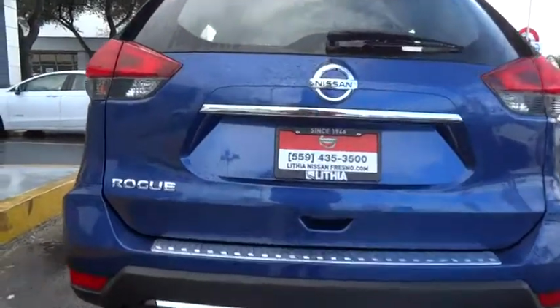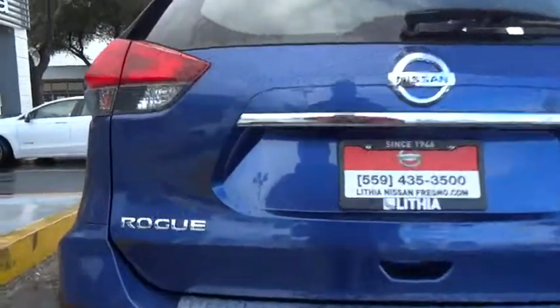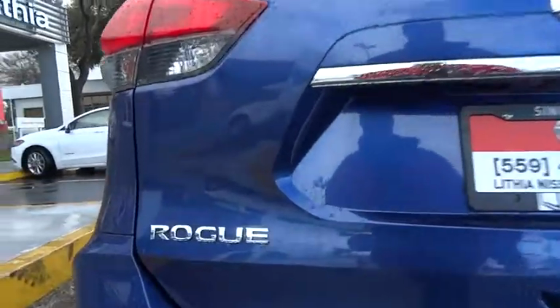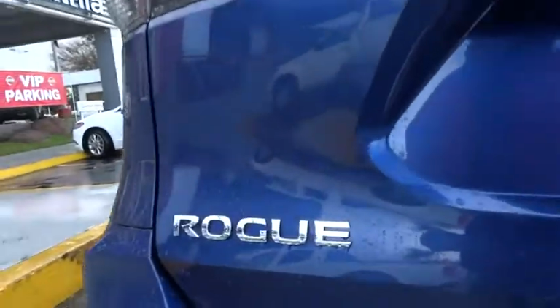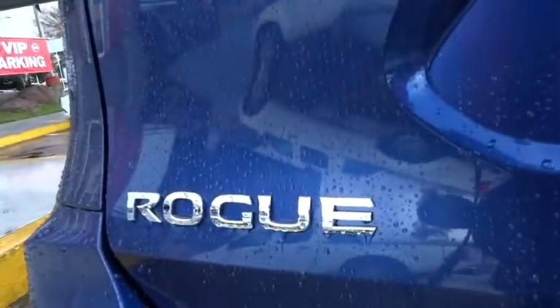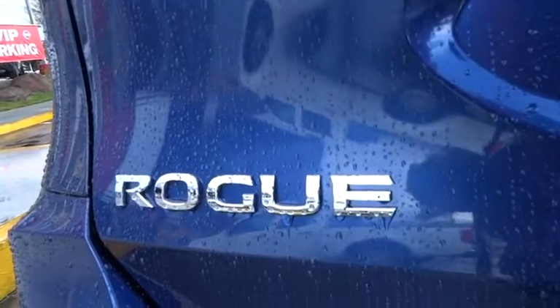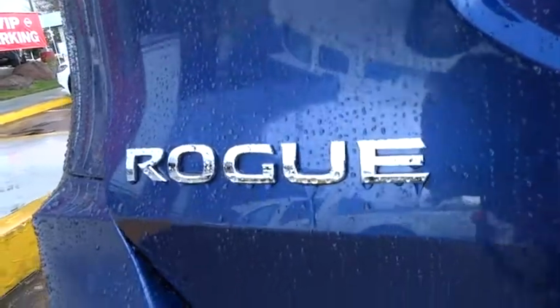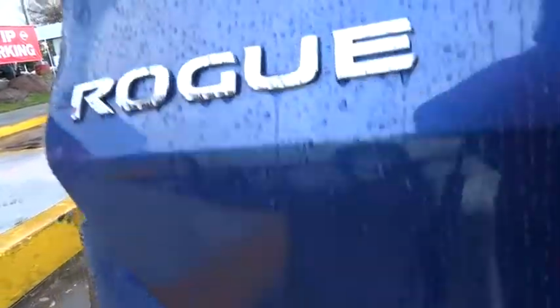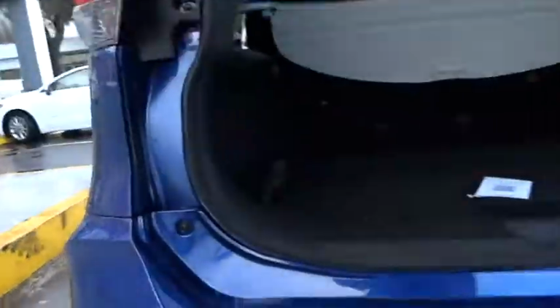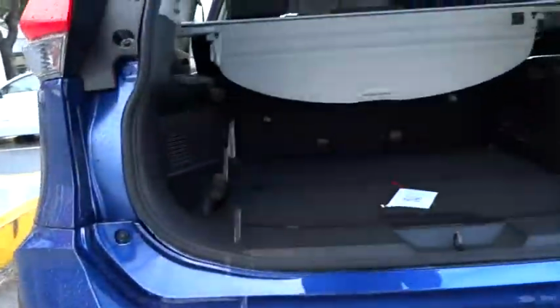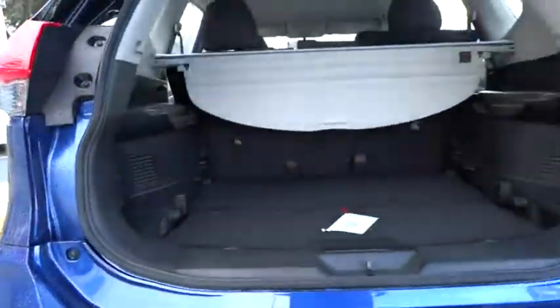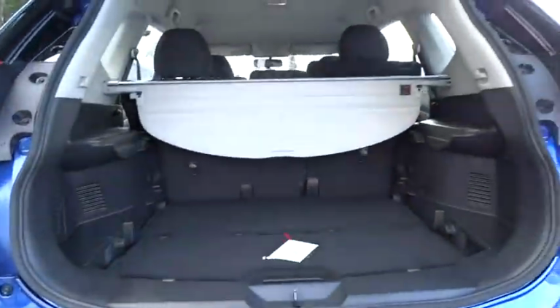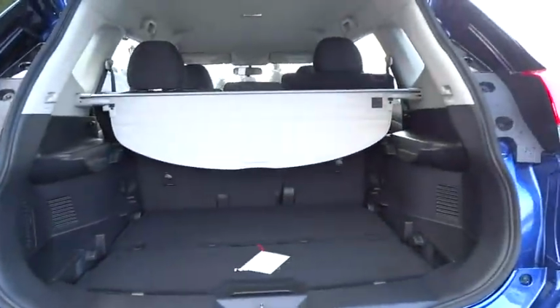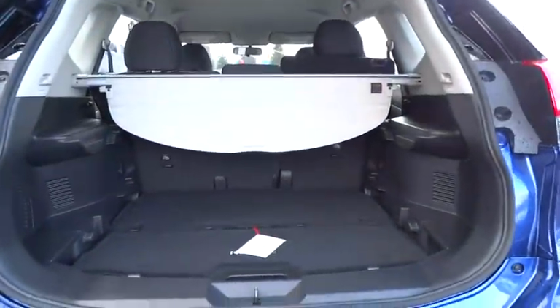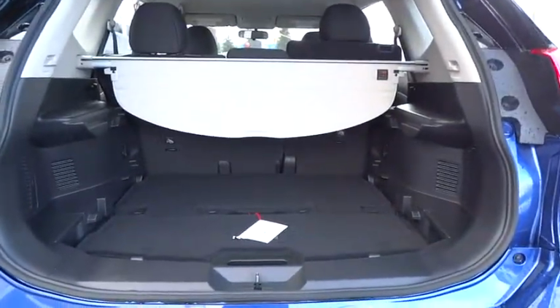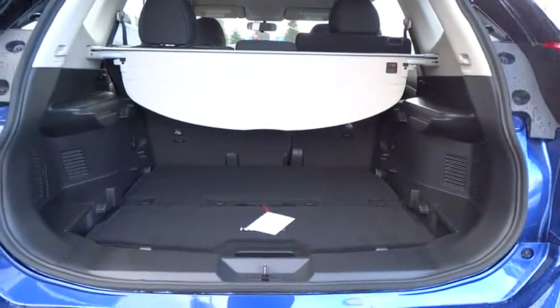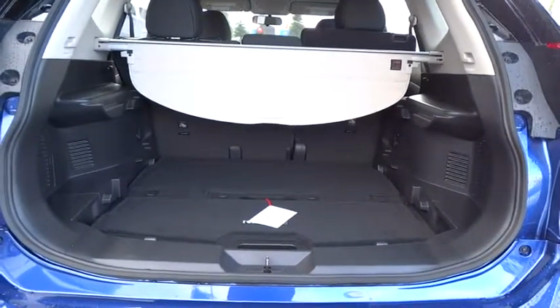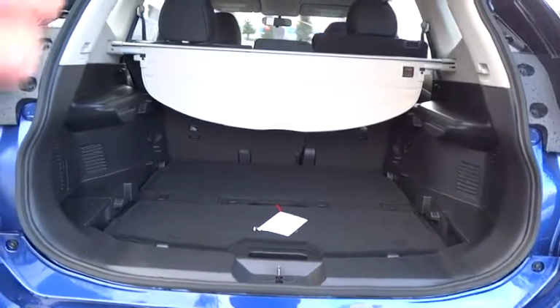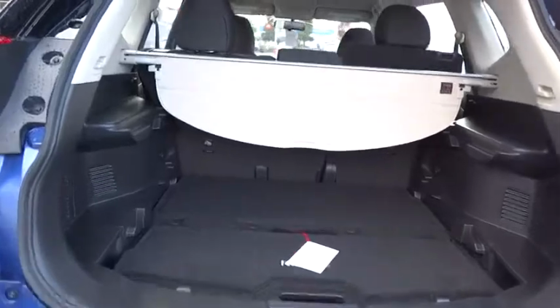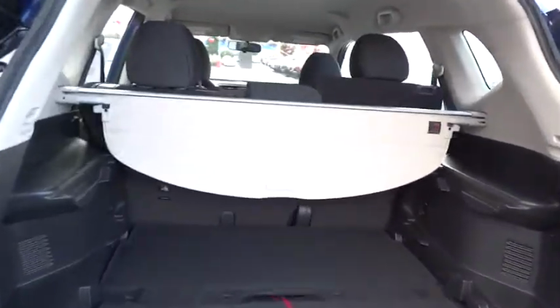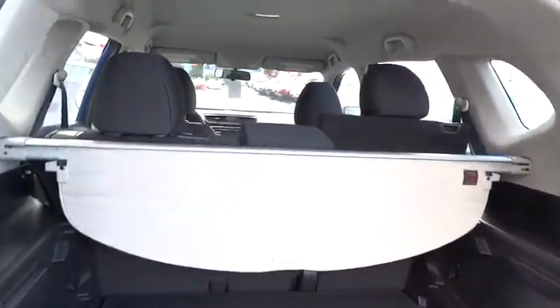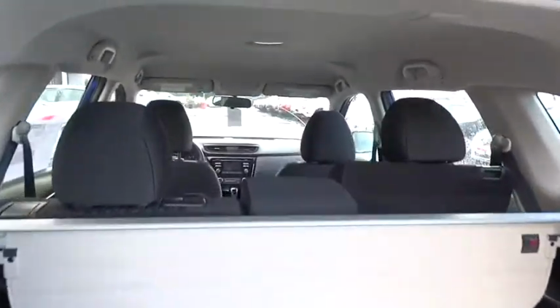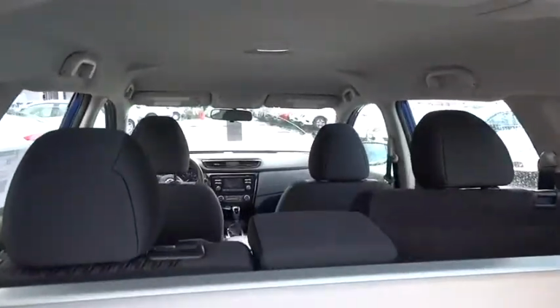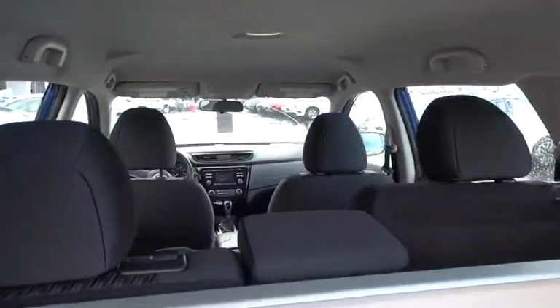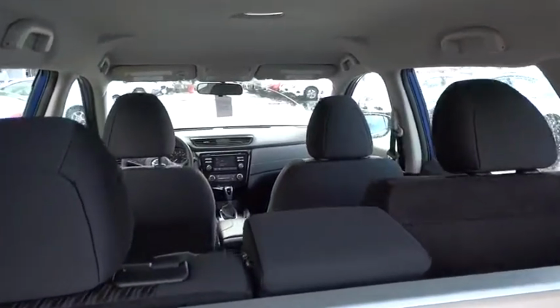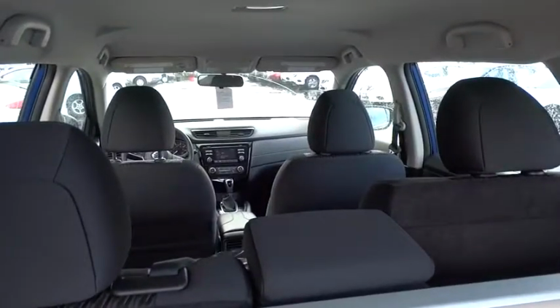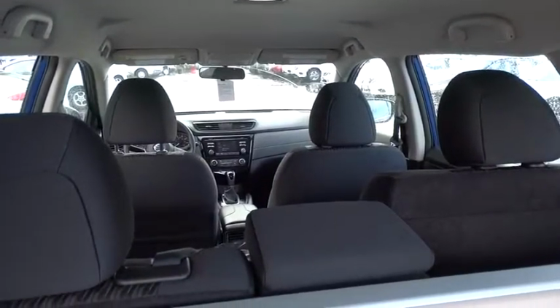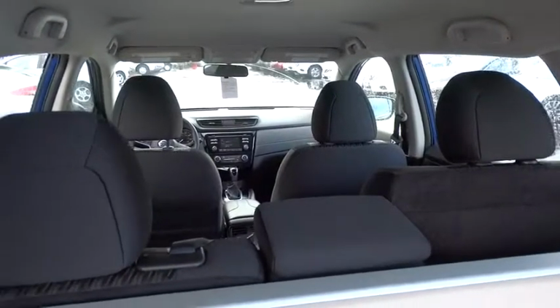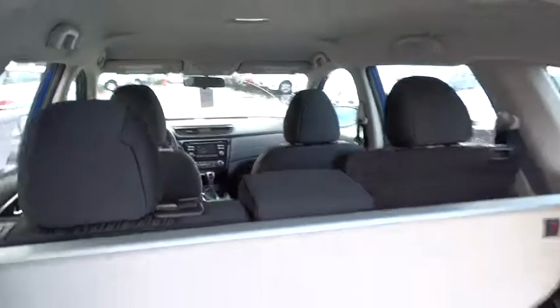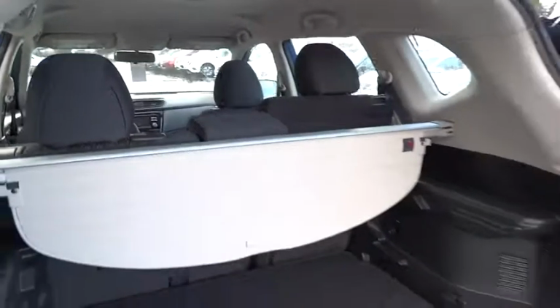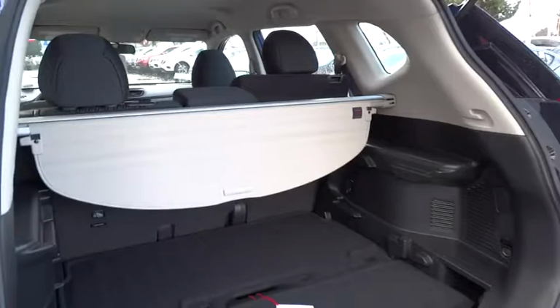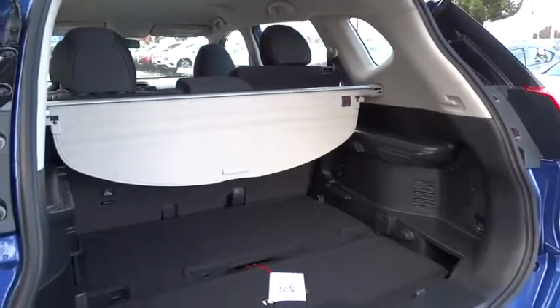Here are some of this vehicle's great options: backup camera, keyless entry, Bluetooth, power steering, adjustable steering wheel, cruise control, ABS four-wheel, four-wheel disc brakes, AM FM stereo radio.